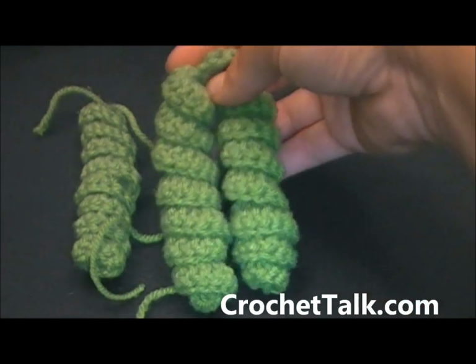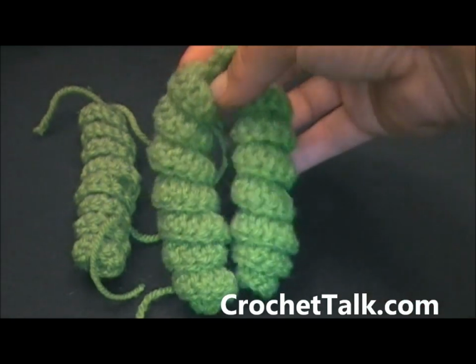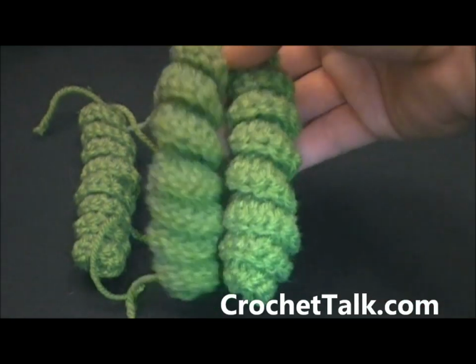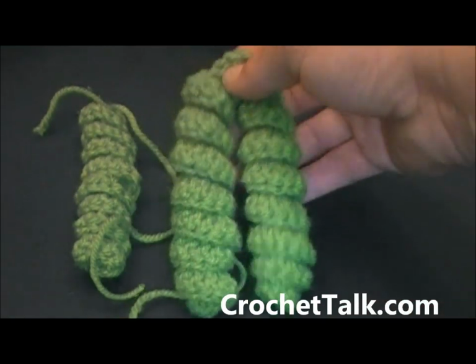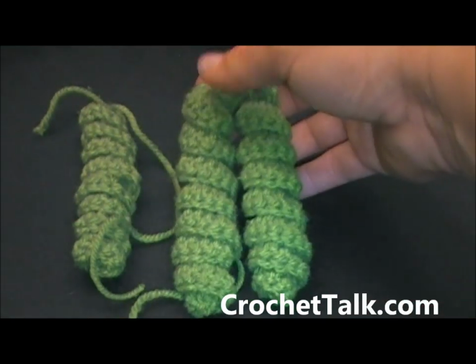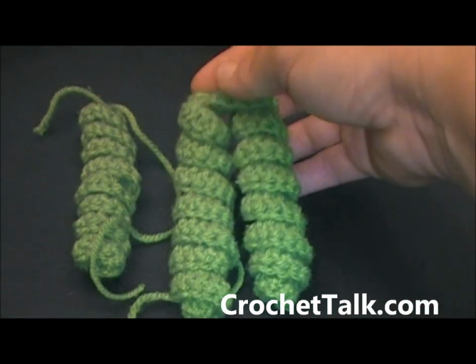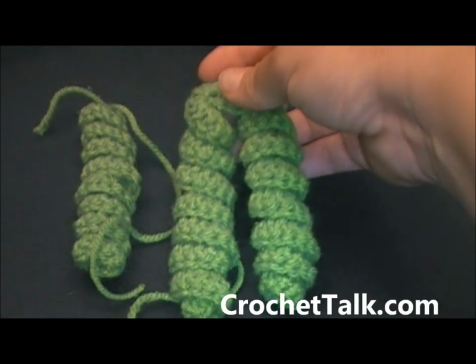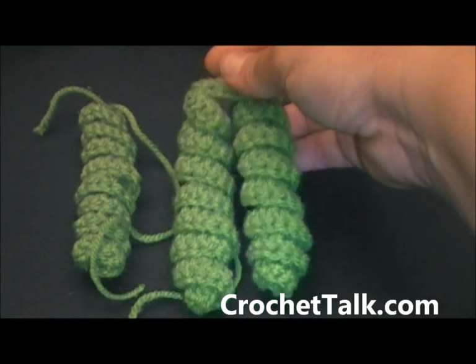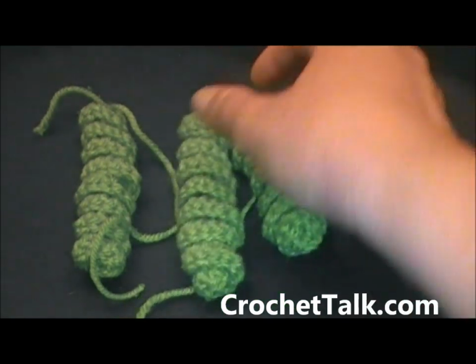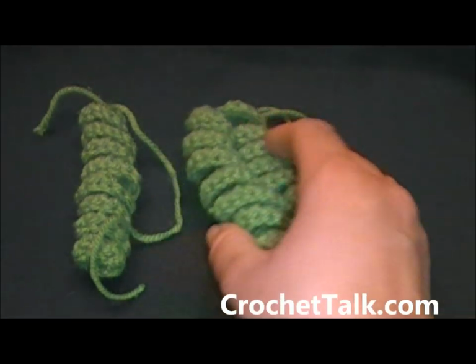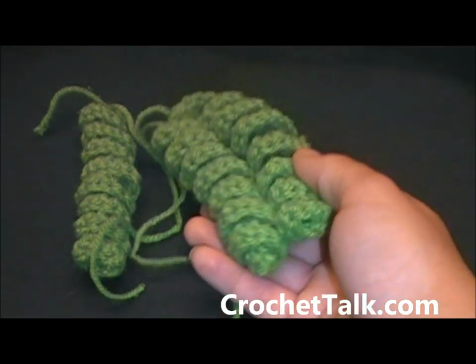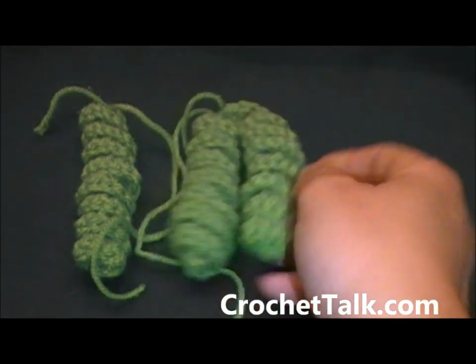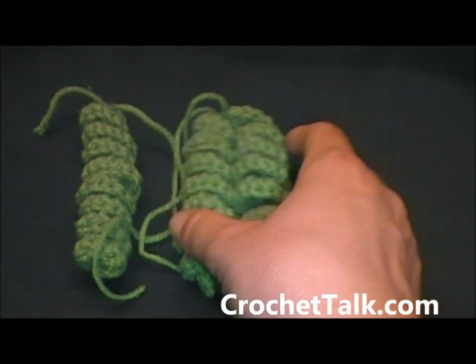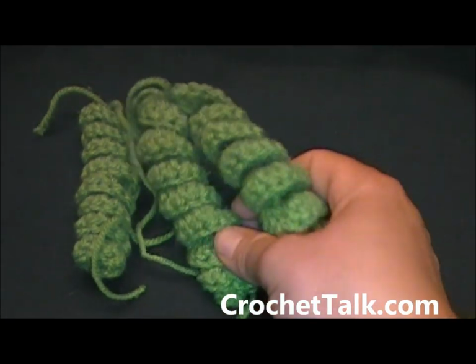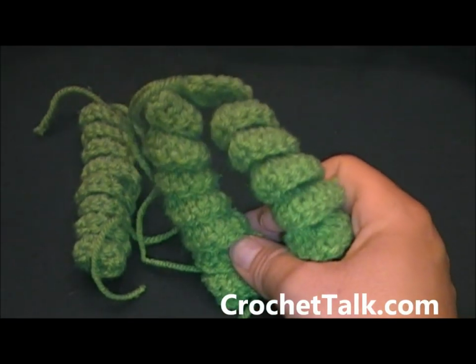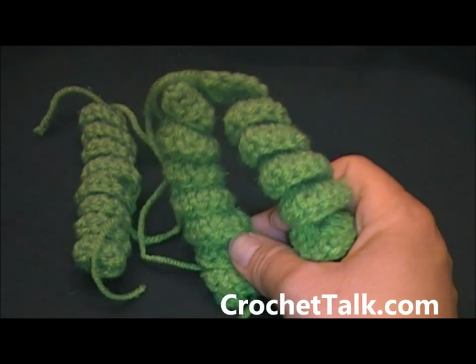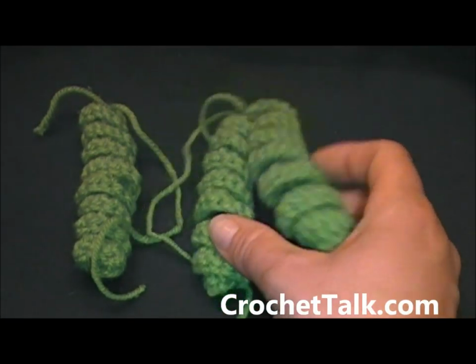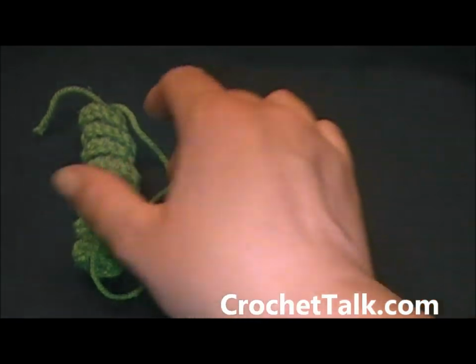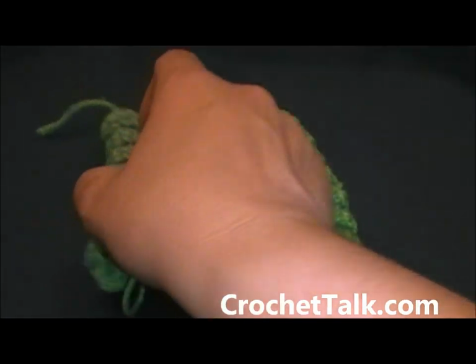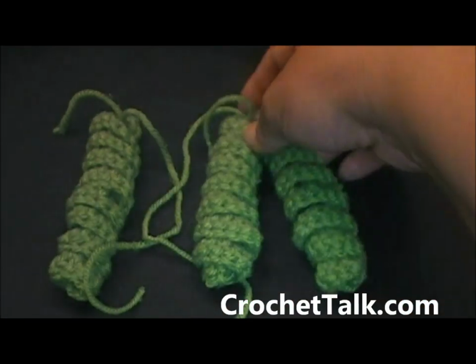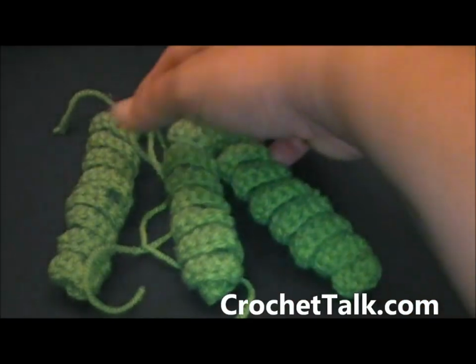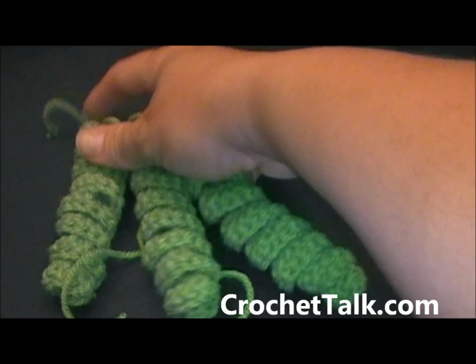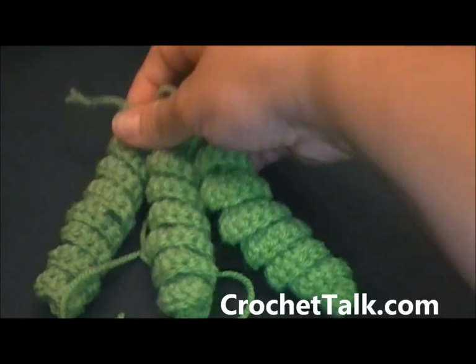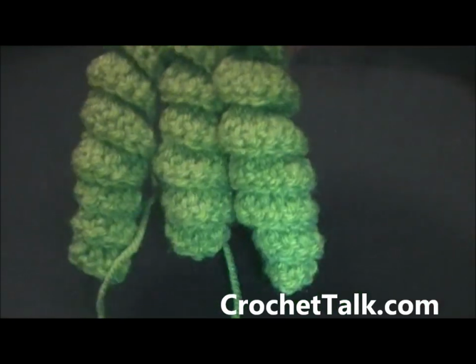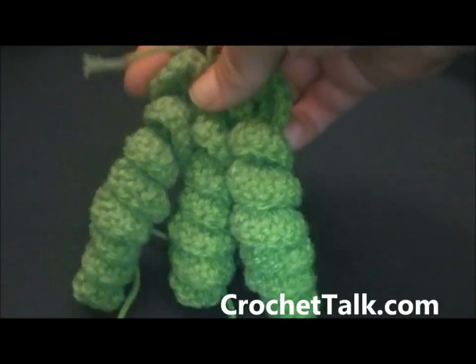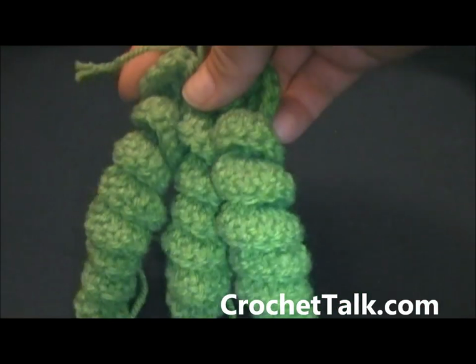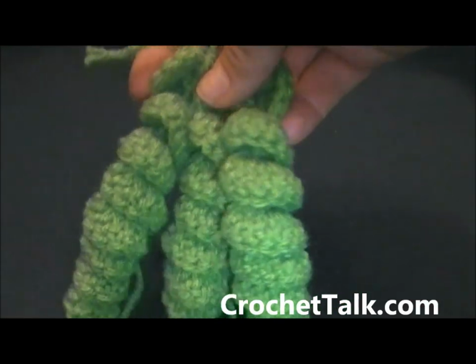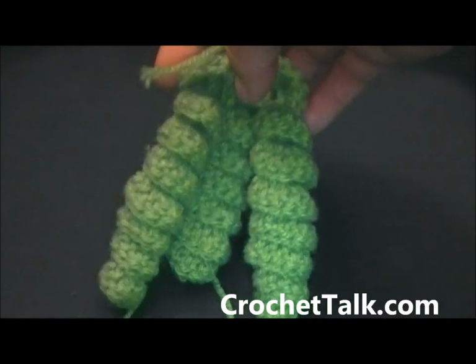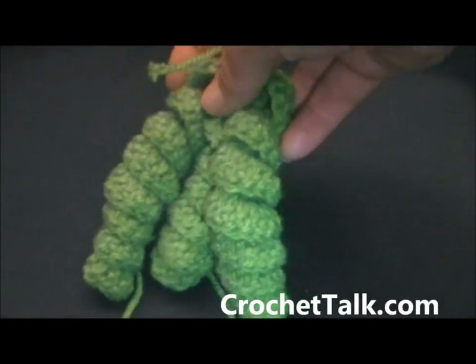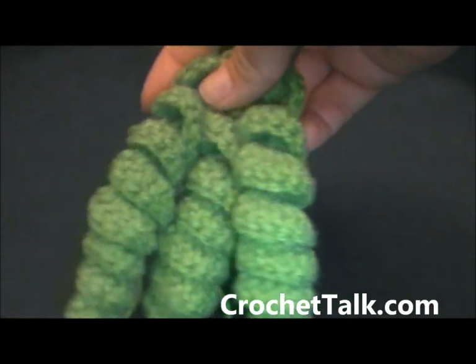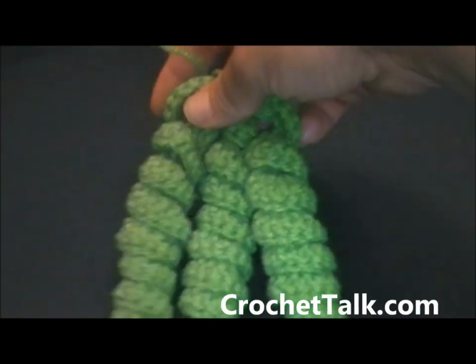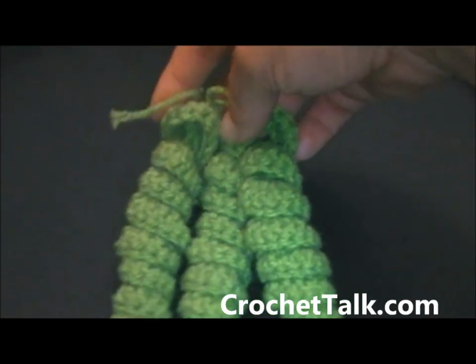A lot of people are using these on the Lala Loopsie hats. You can add them to scarves, hair ties for little girls. You can just use corkscrews for a lot of things. They're fun to make and they're quick to make.